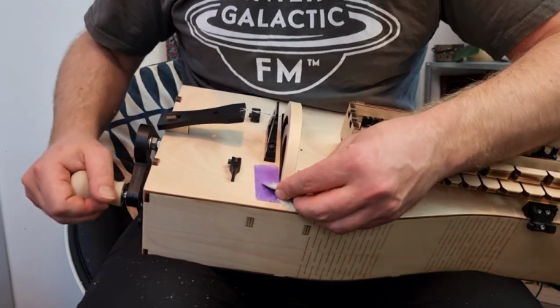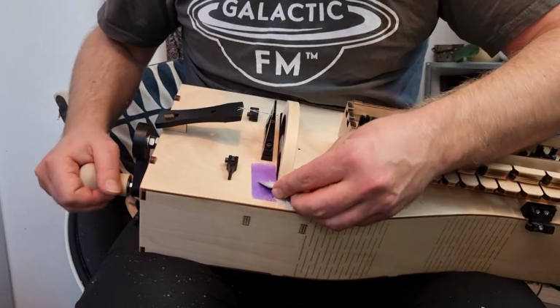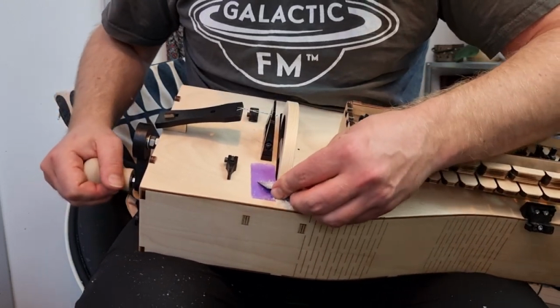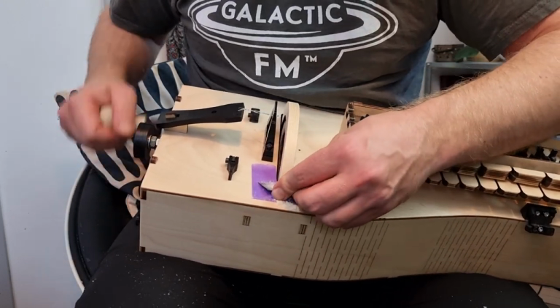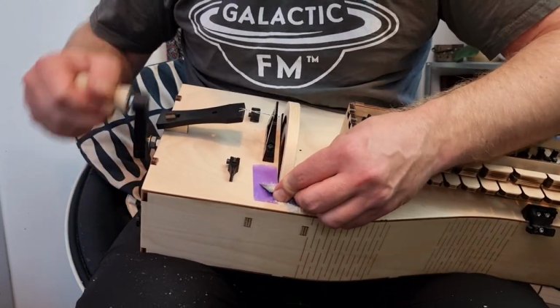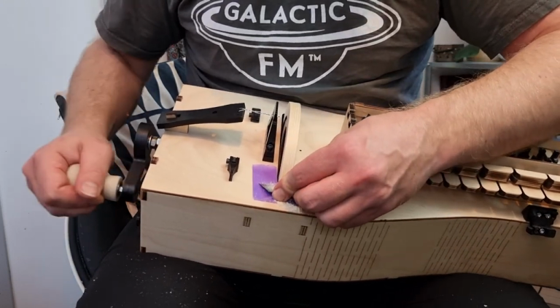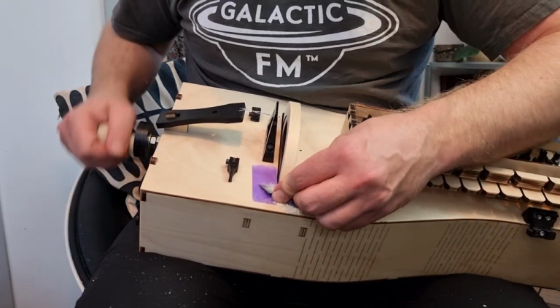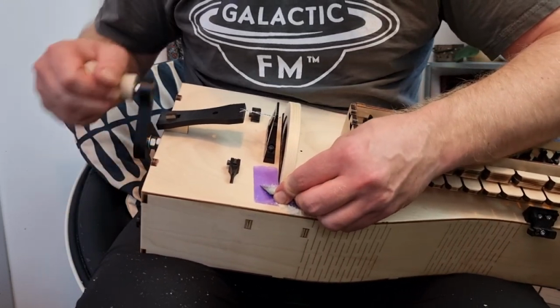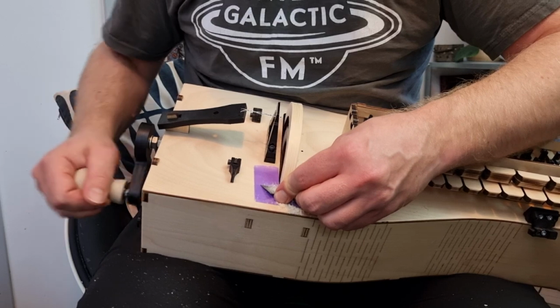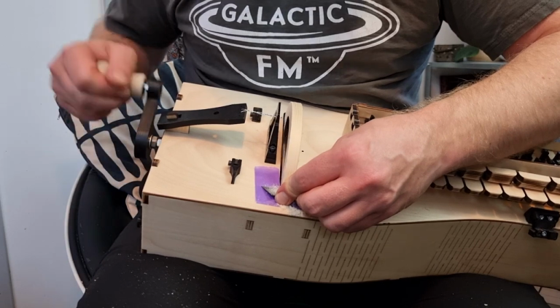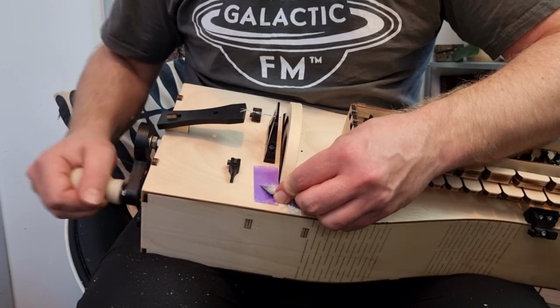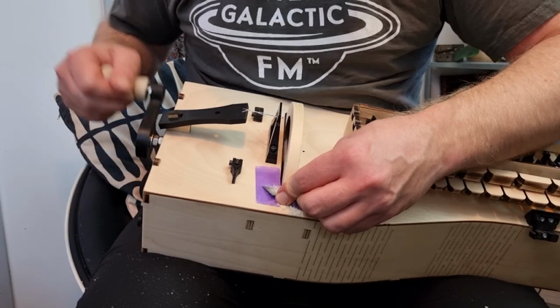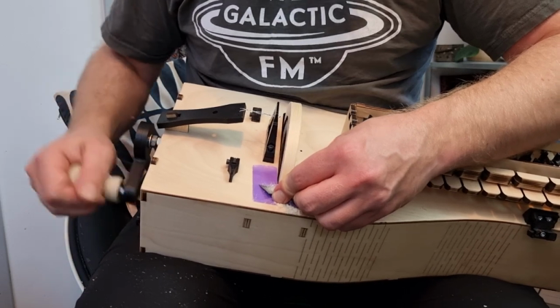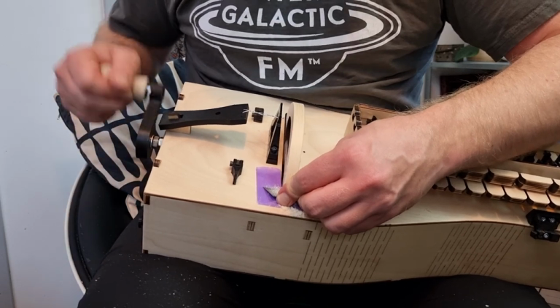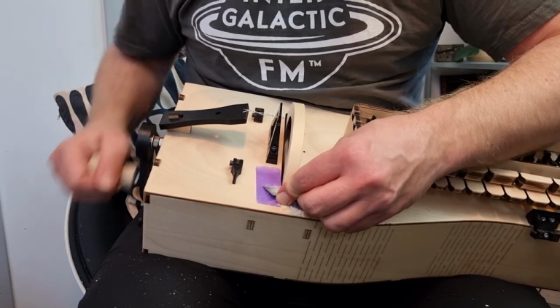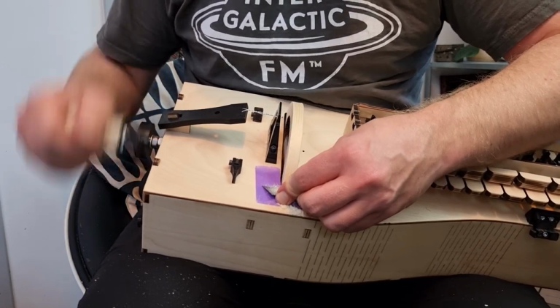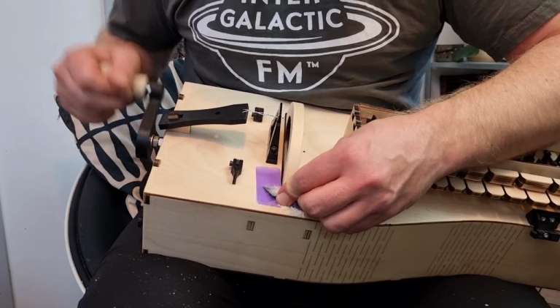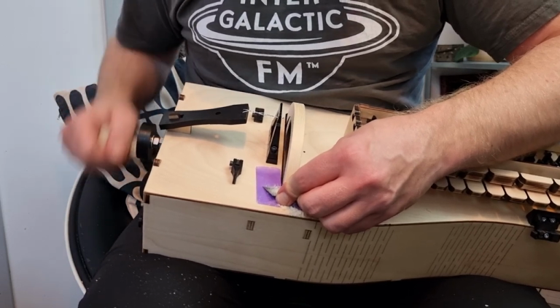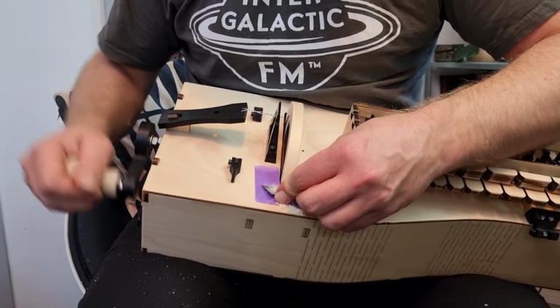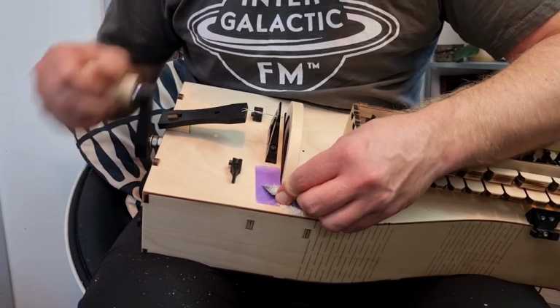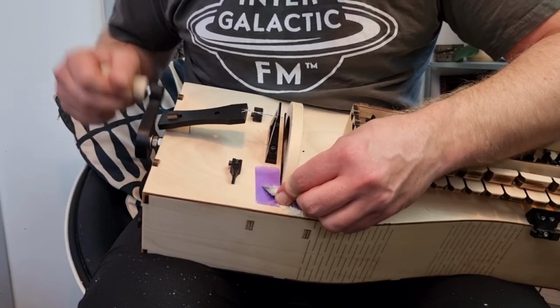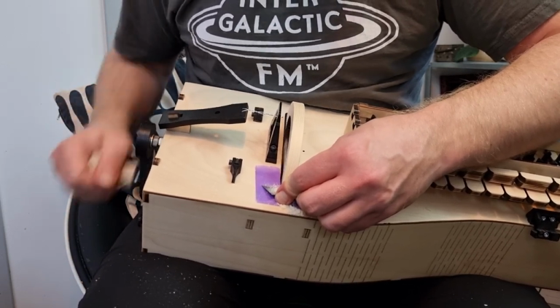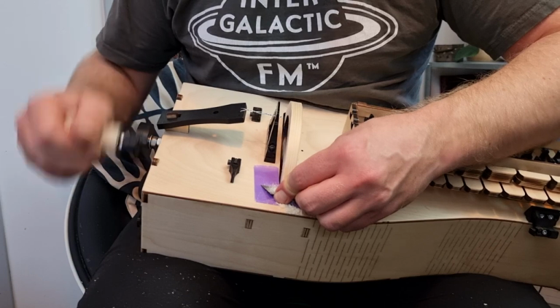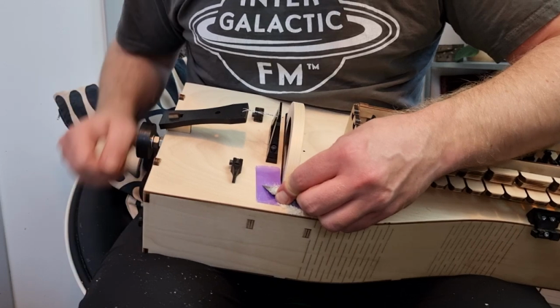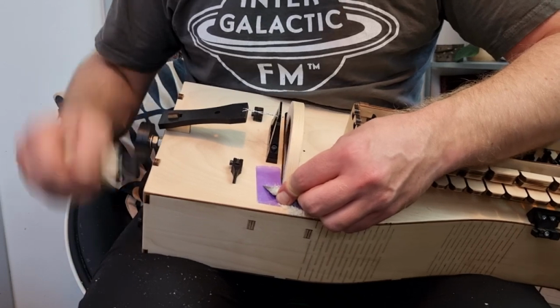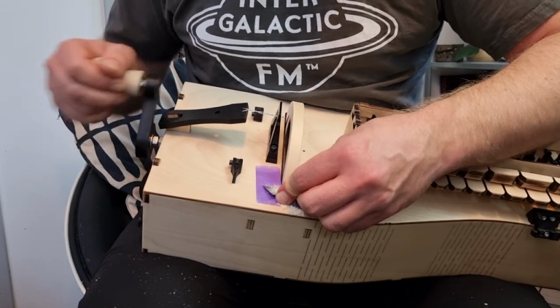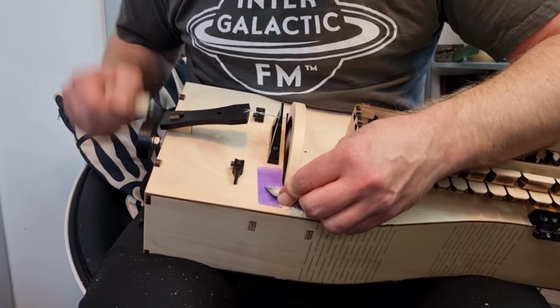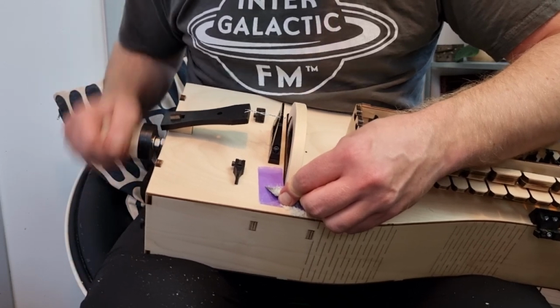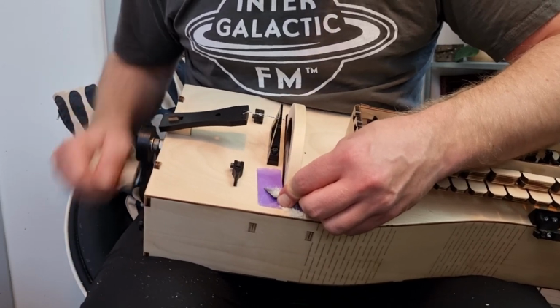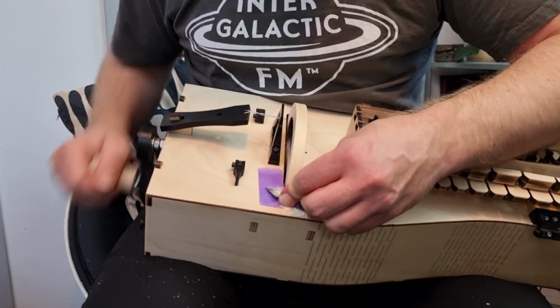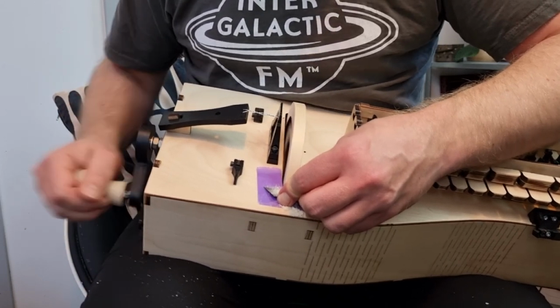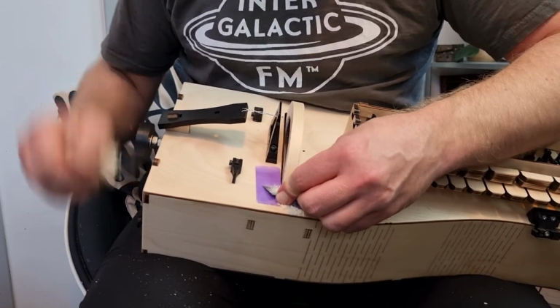When you start noticing that the blade doesn't scrape as much as it did before, you can move it inward slightly. Keep cranking, but not too much.